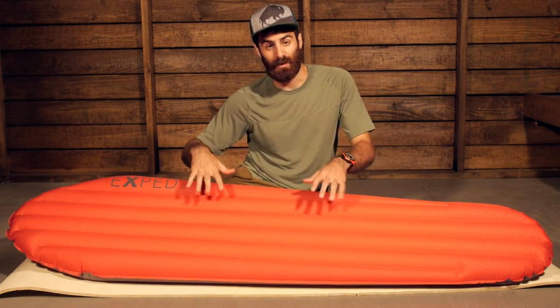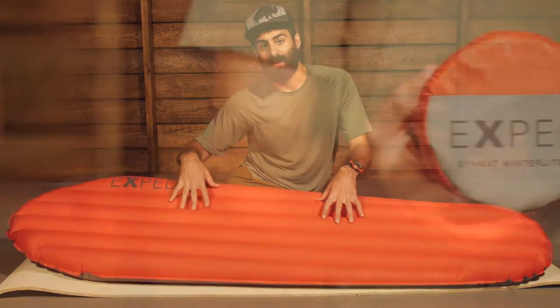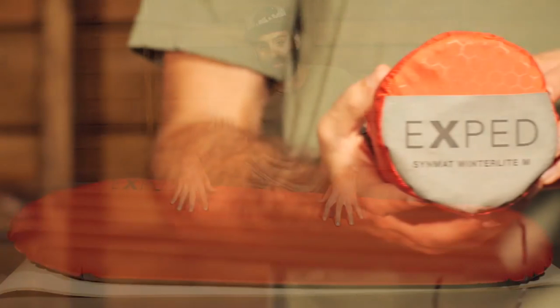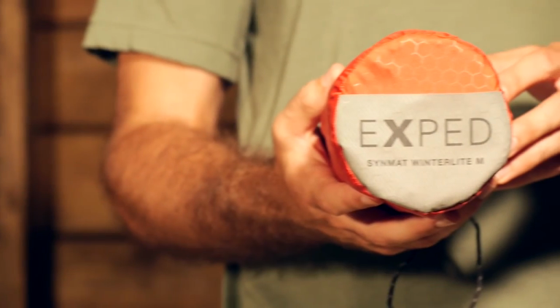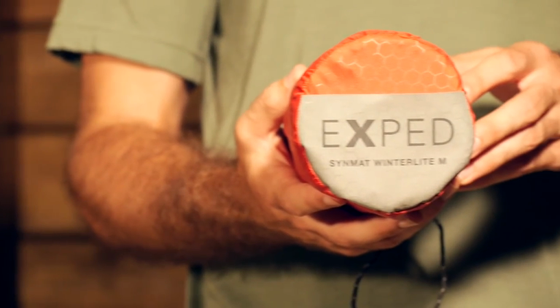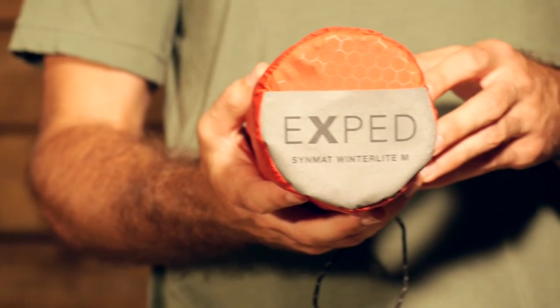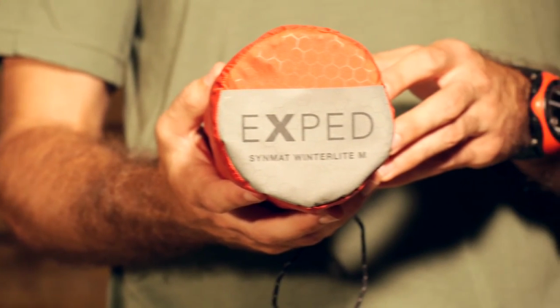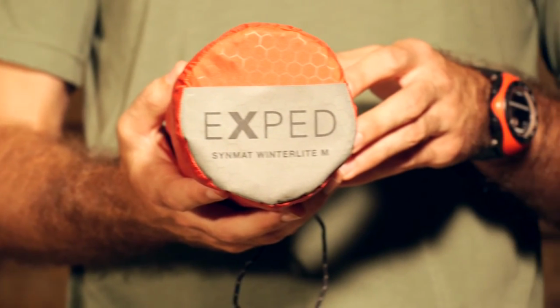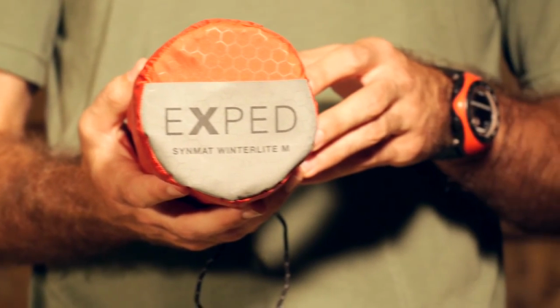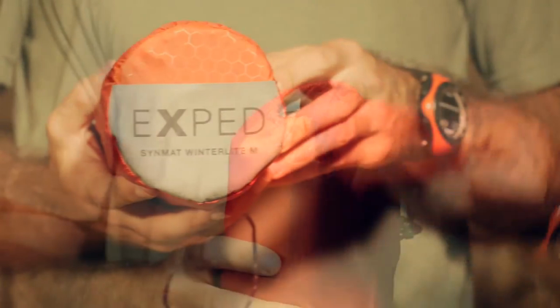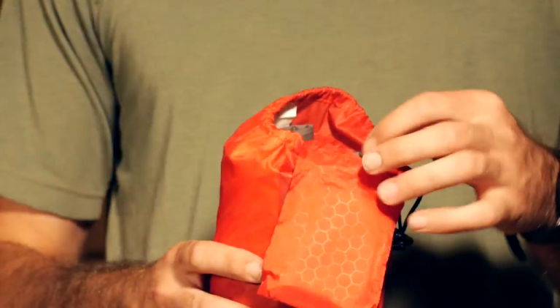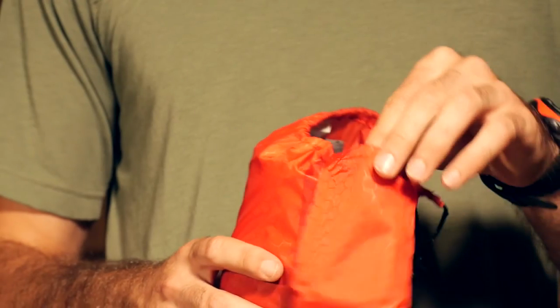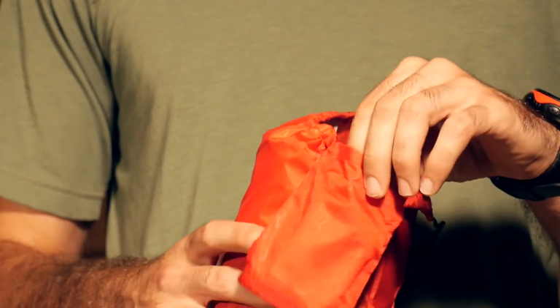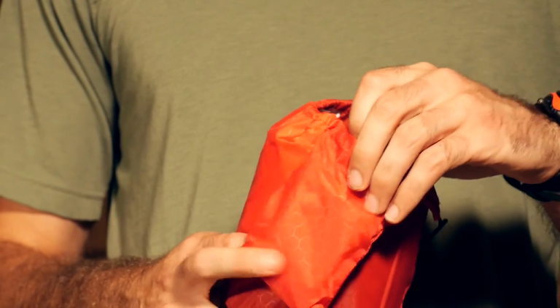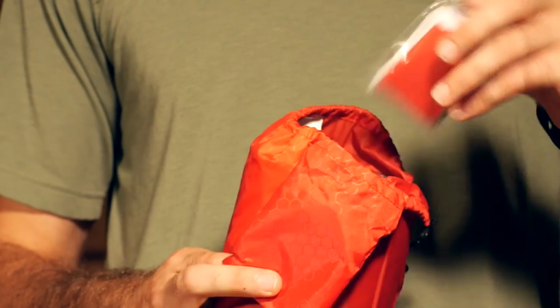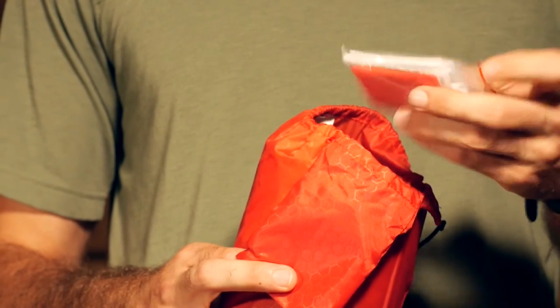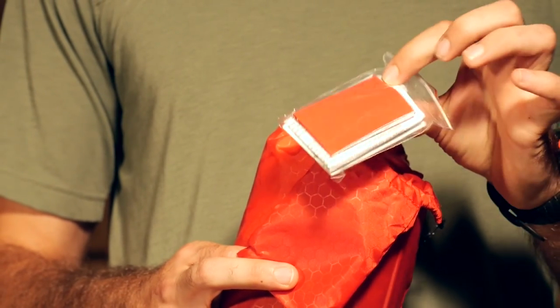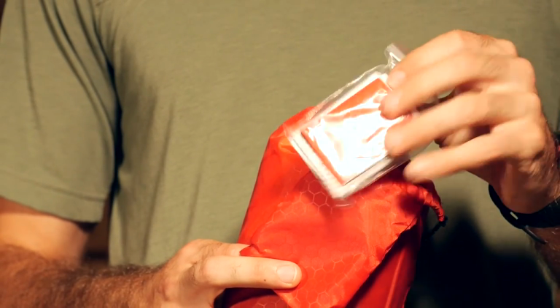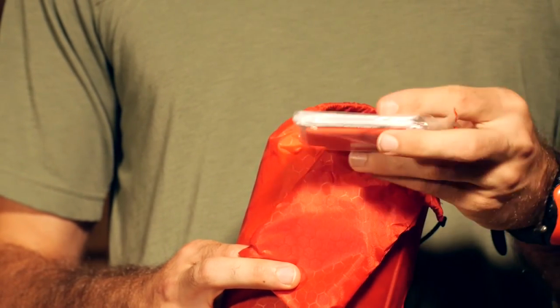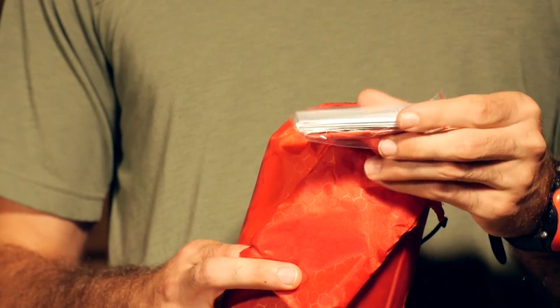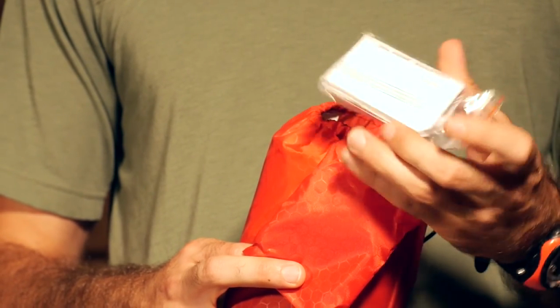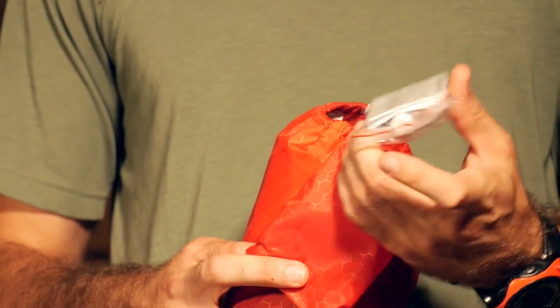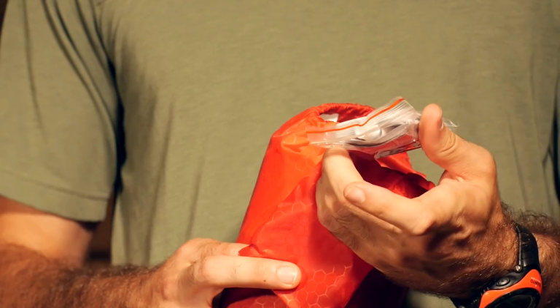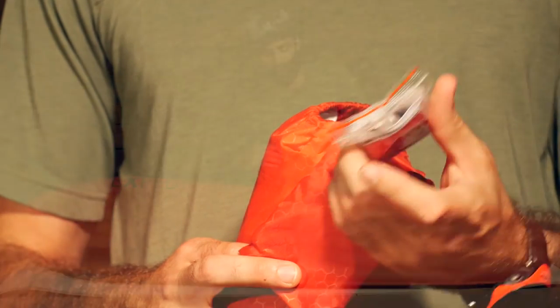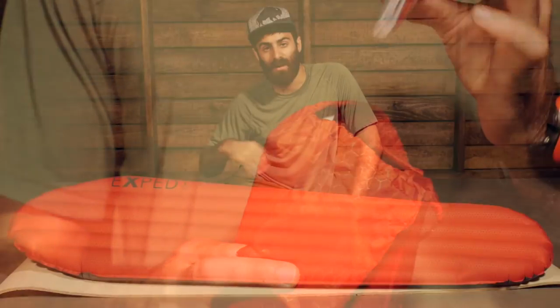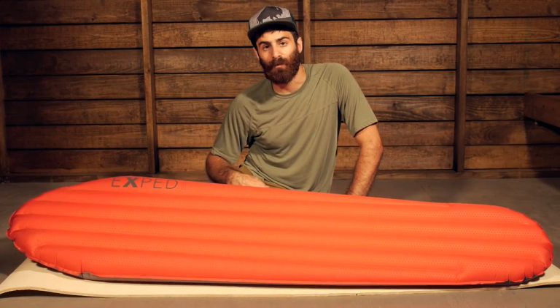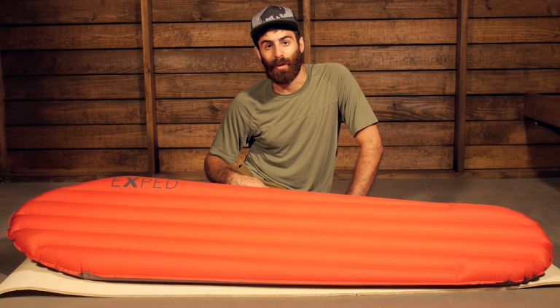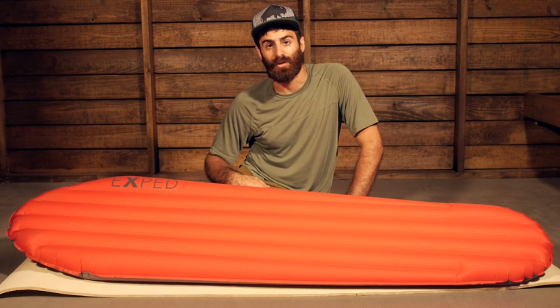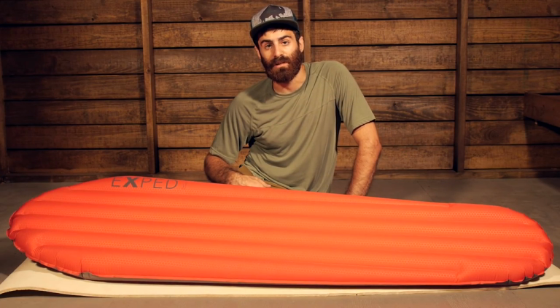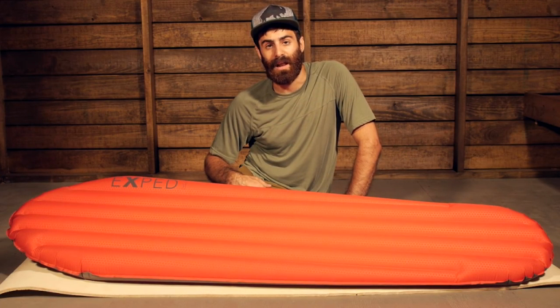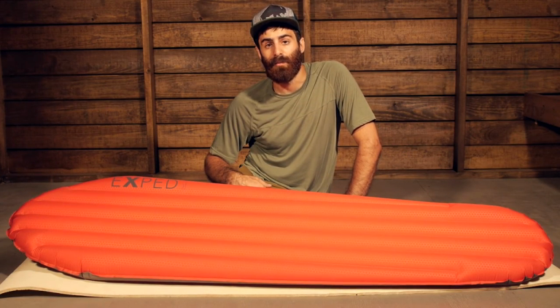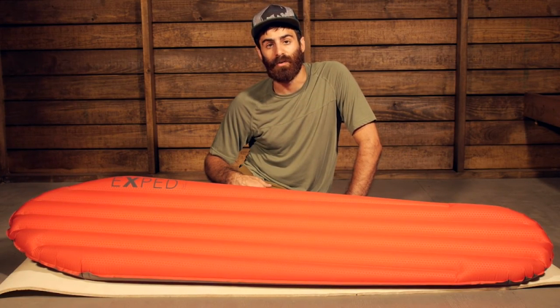This pad does come with a stuff sack, and in that stuff sack there is a small repair kit and instruction manual. It gives you some tips on how to use and maintain the pad, as well as a little field repair kit should you need to use that out in the backcountry.